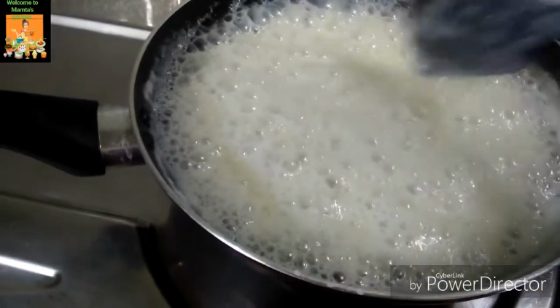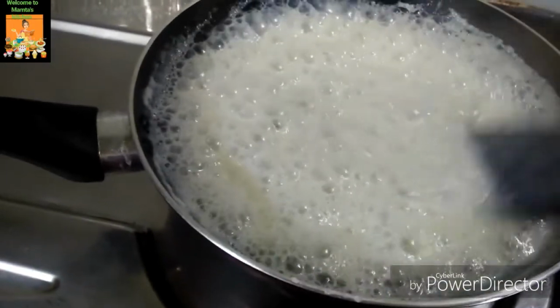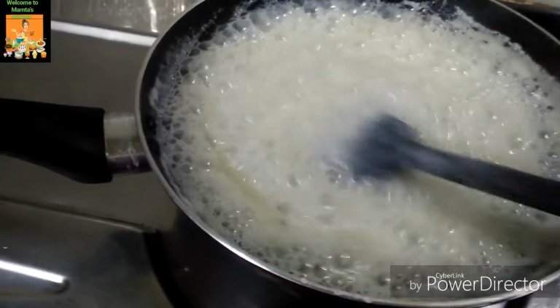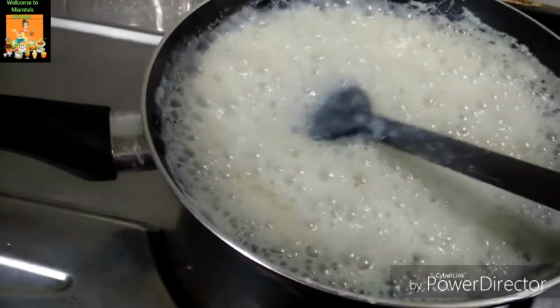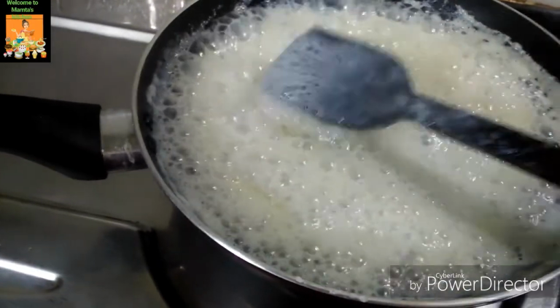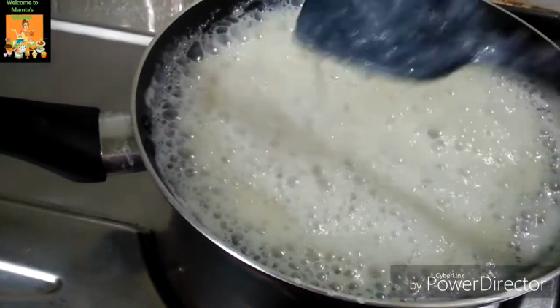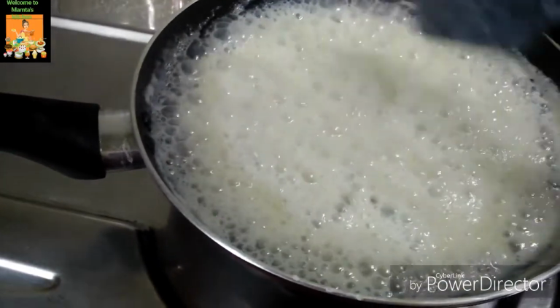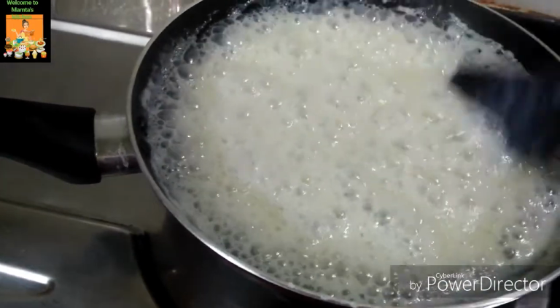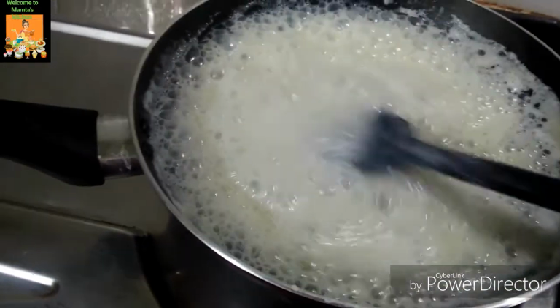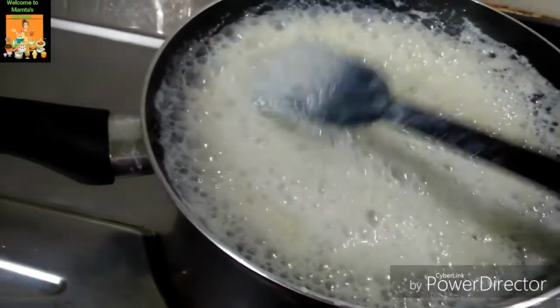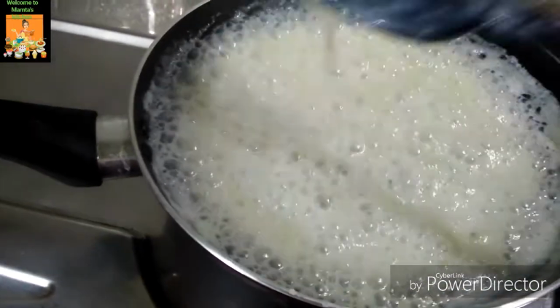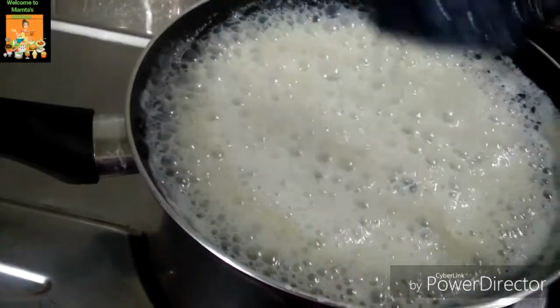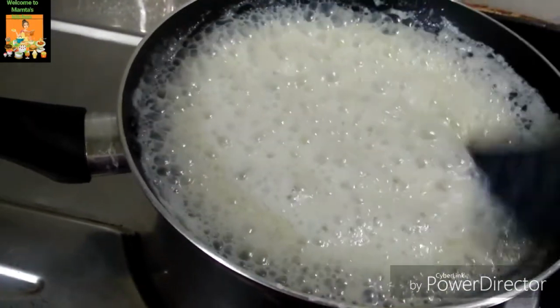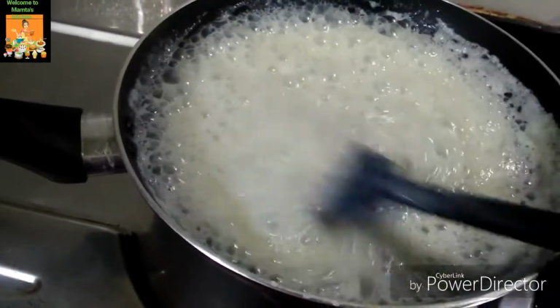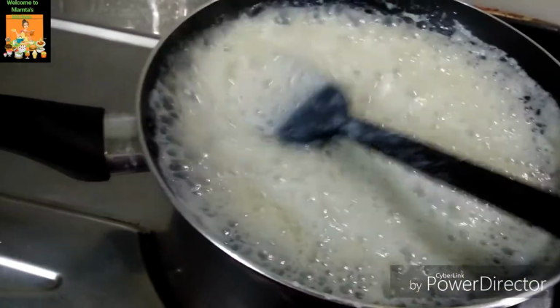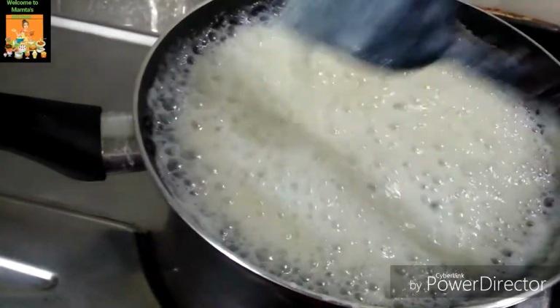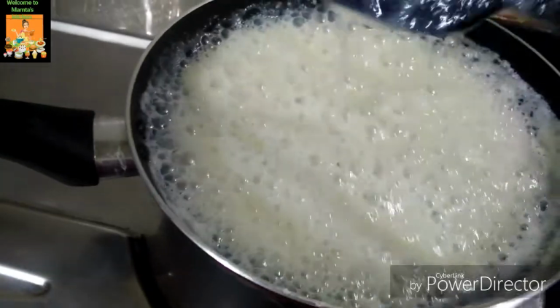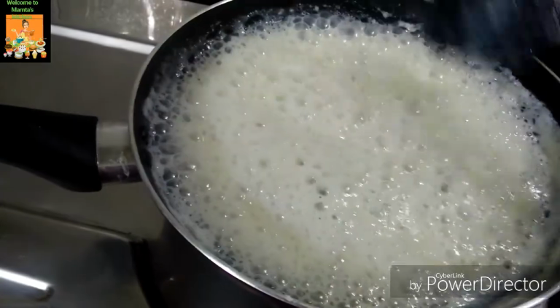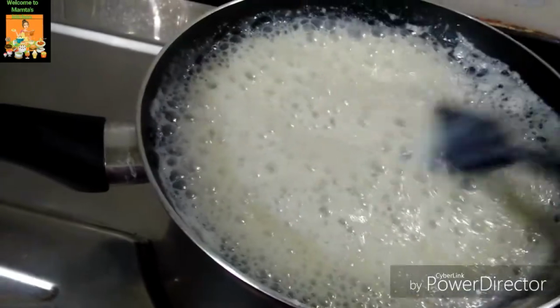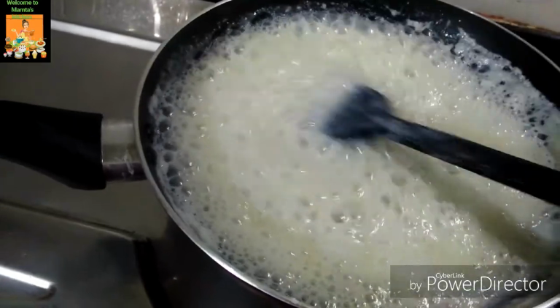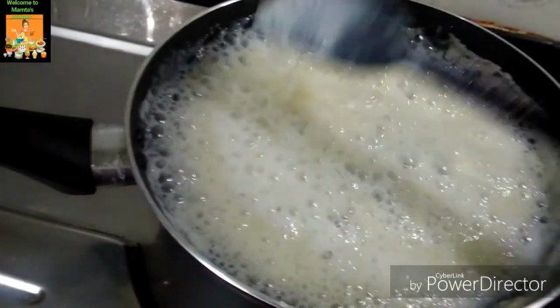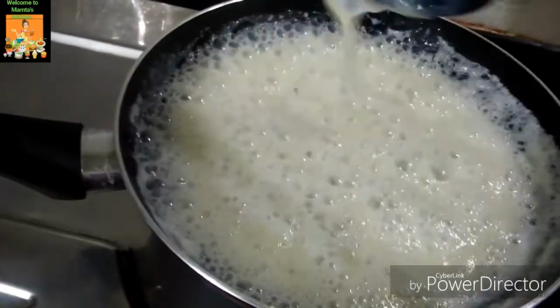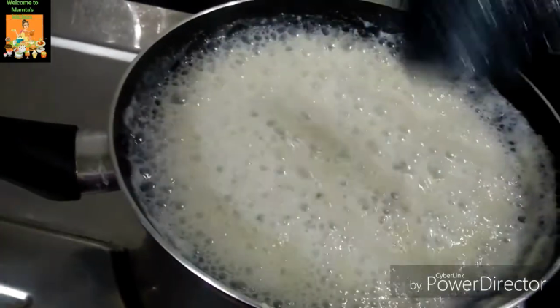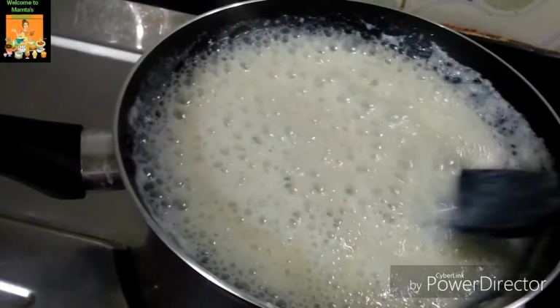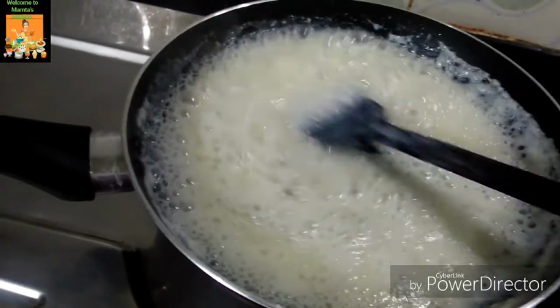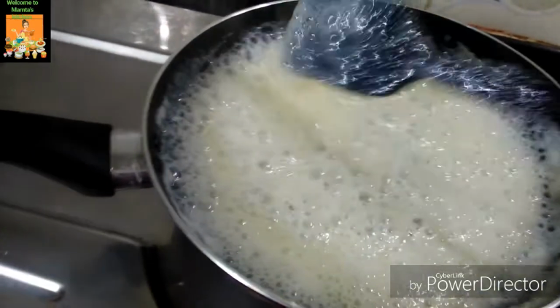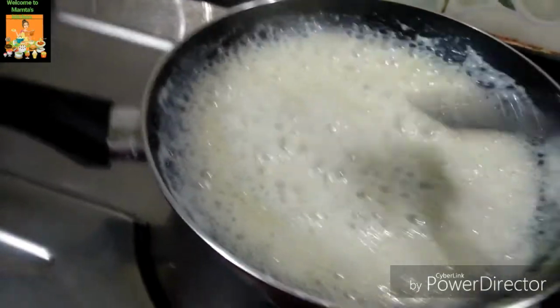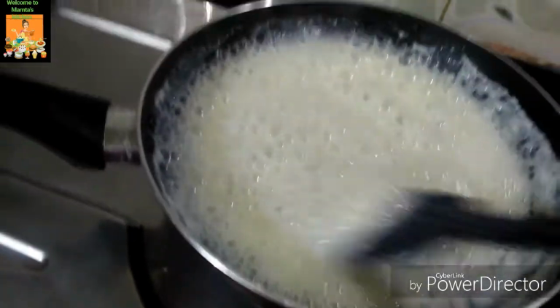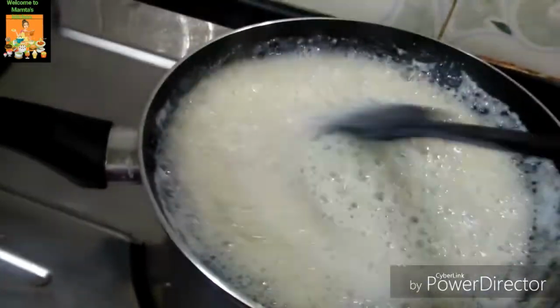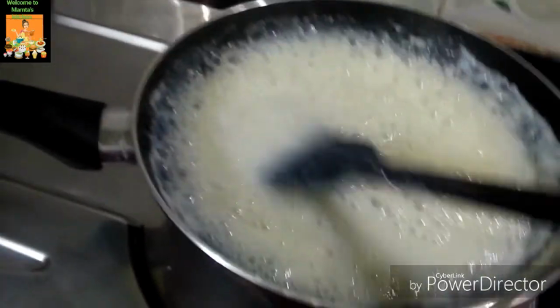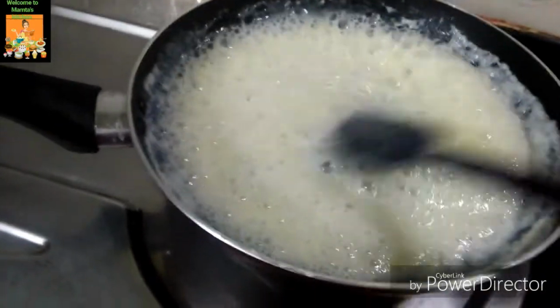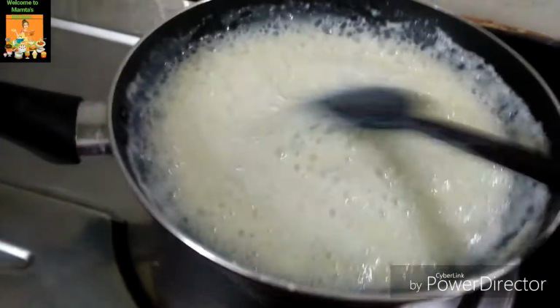We will see that the quality changes. The color change is visible, and the water is made at 4.5.